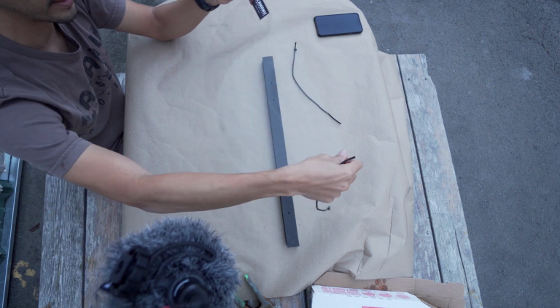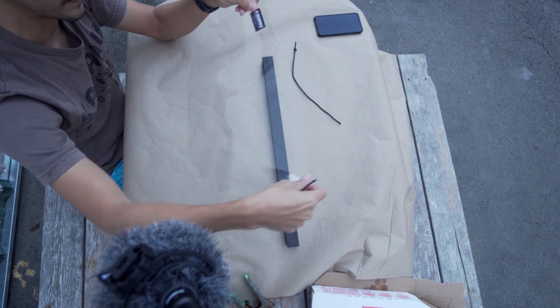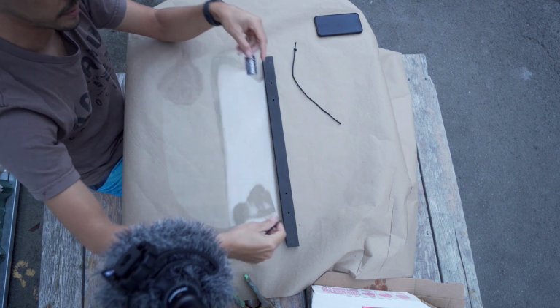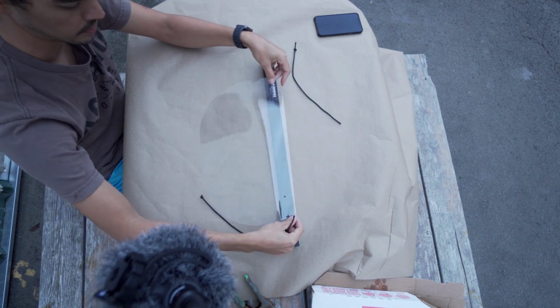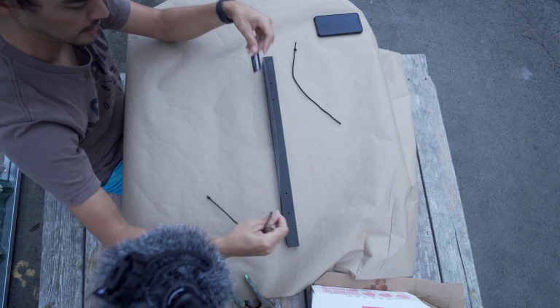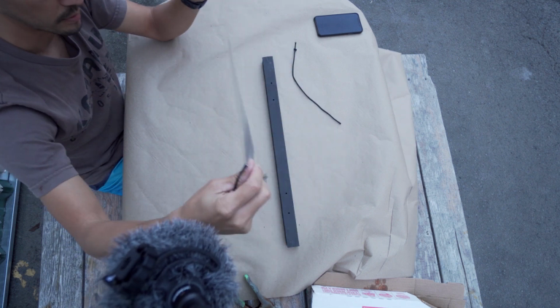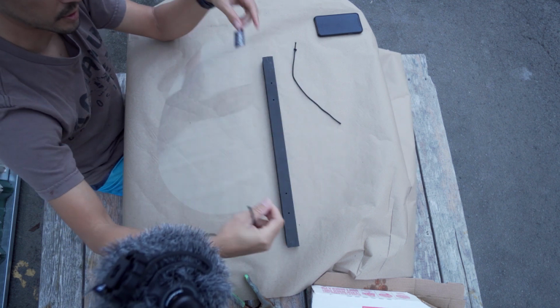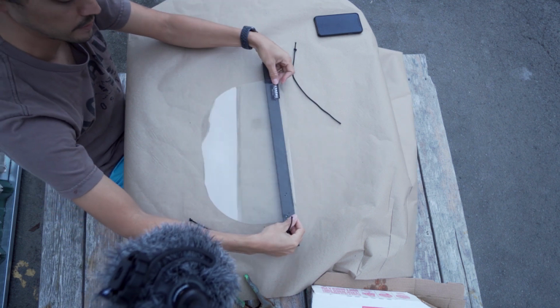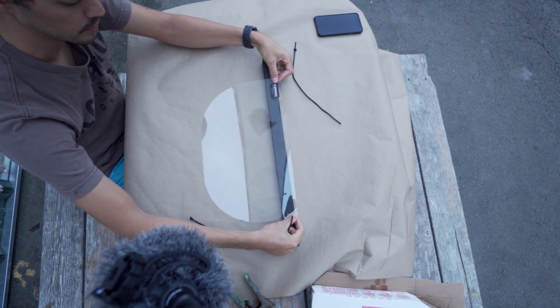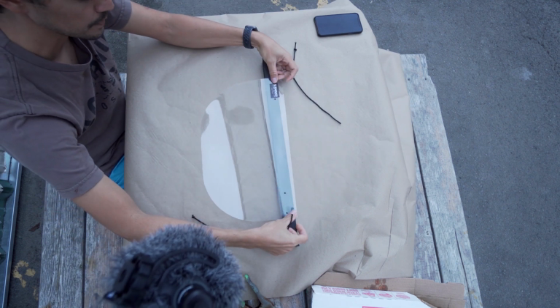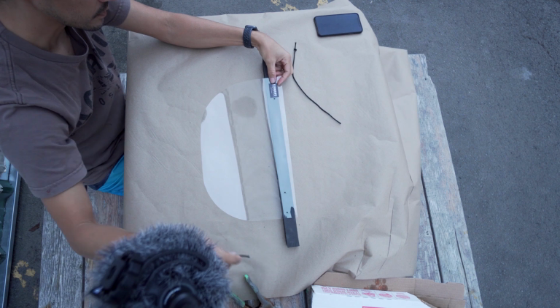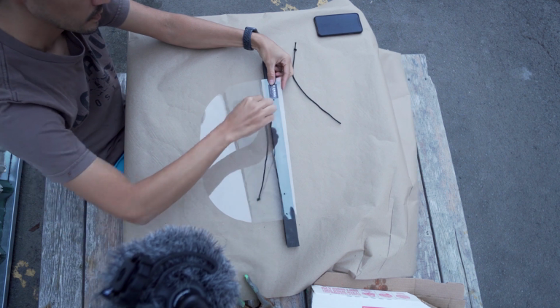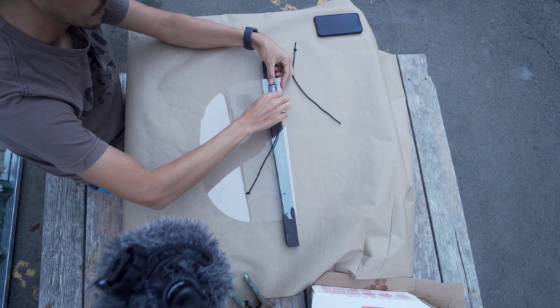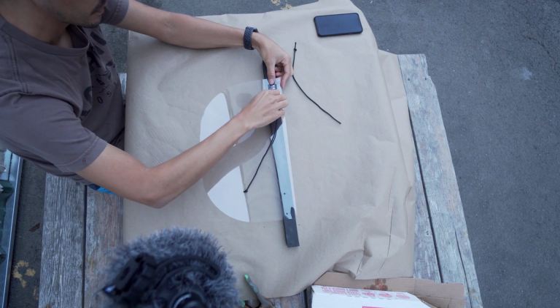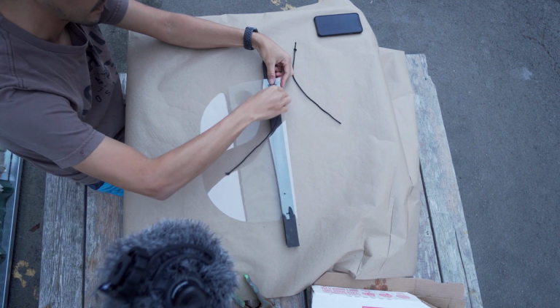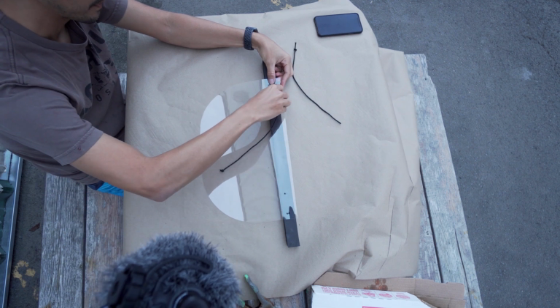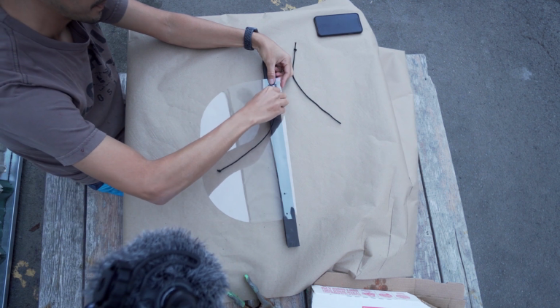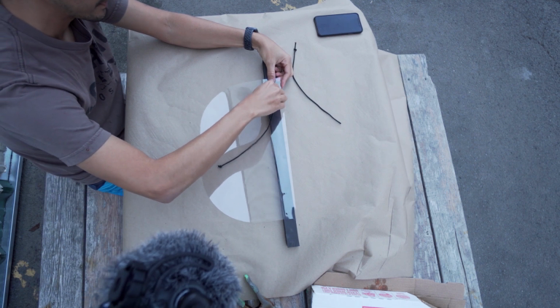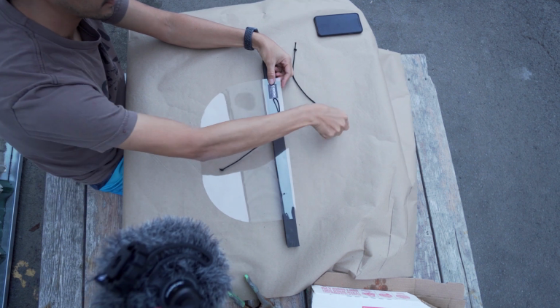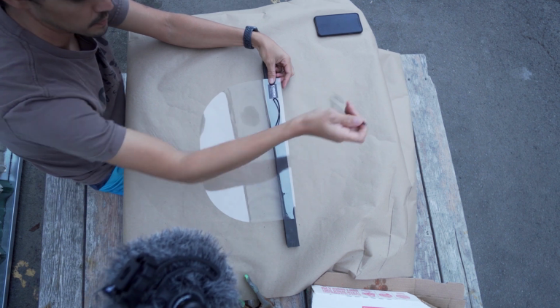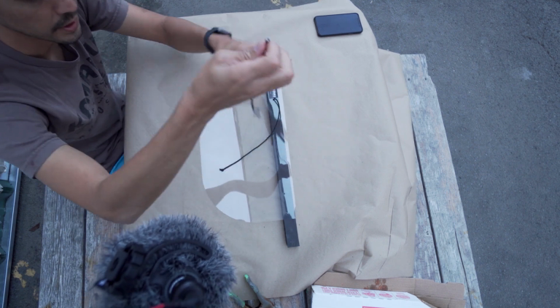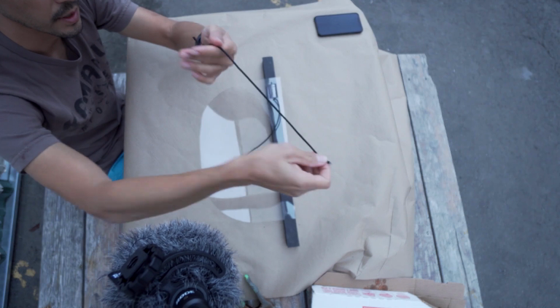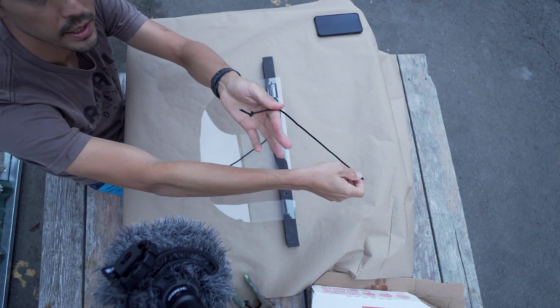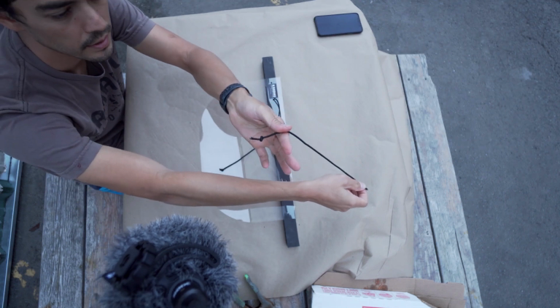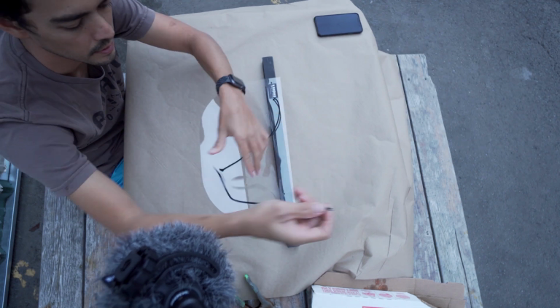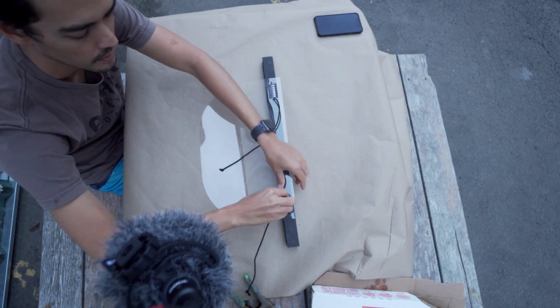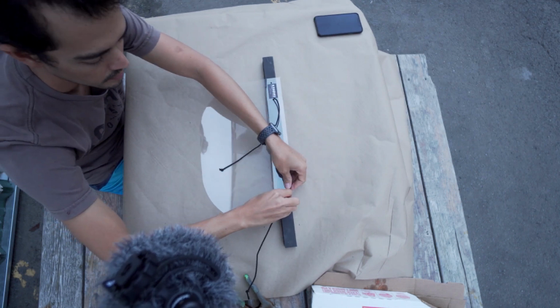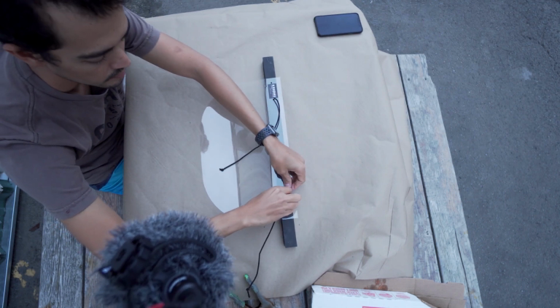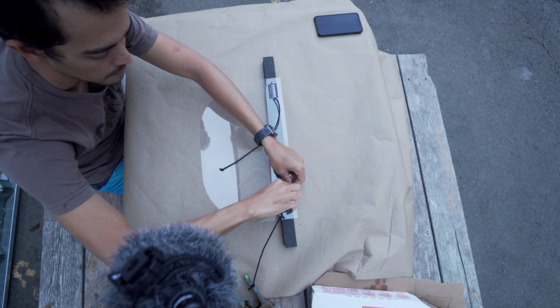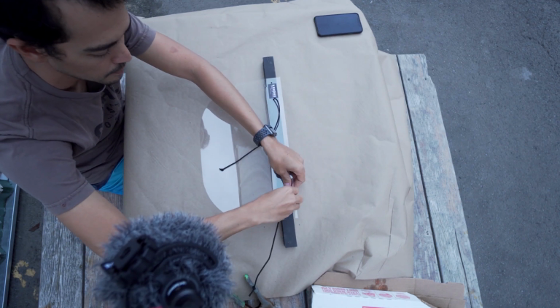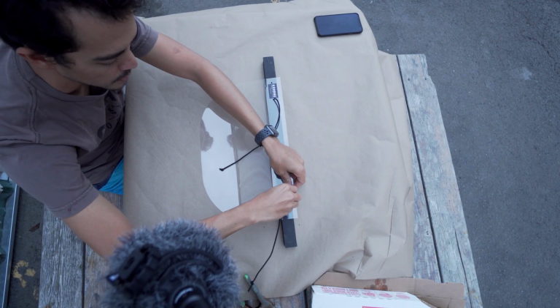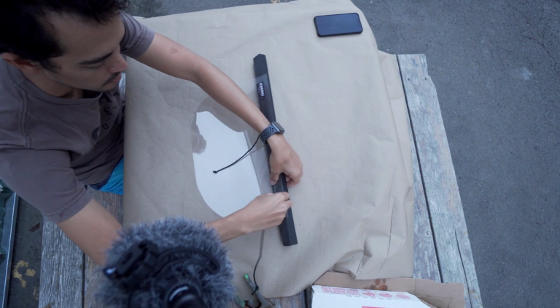We're cutting these 30 at a time on a CNC machine — any wood router with a drag knife will do. The bungee pieces have little knots on the end, and you poke these through the holes.